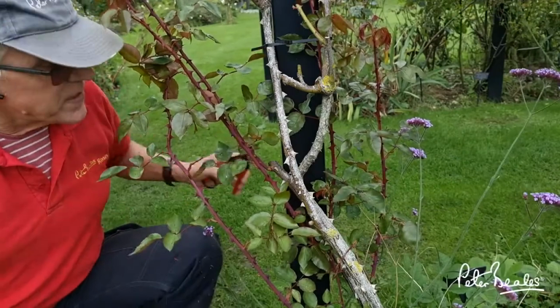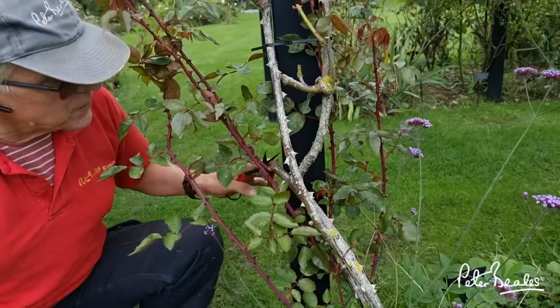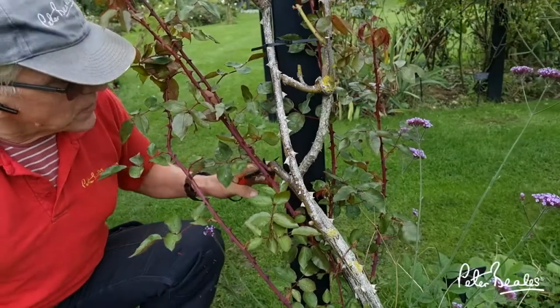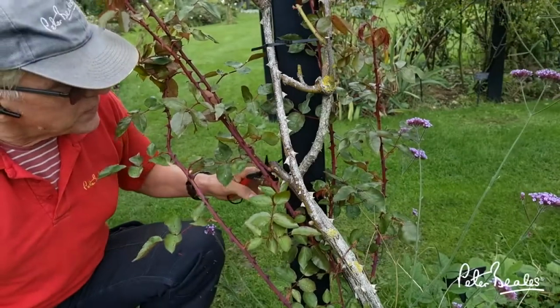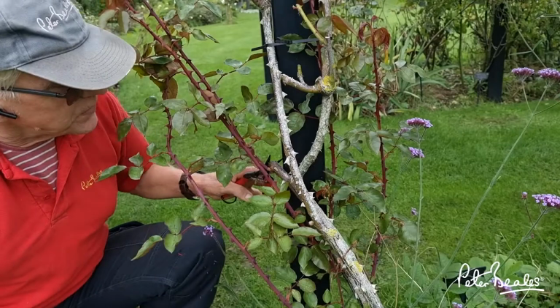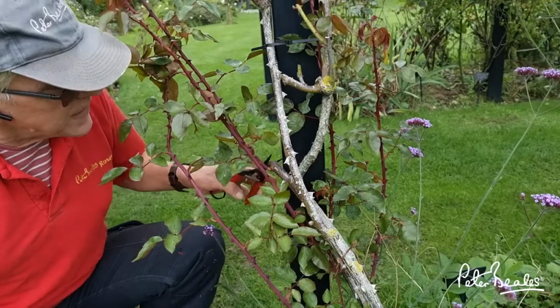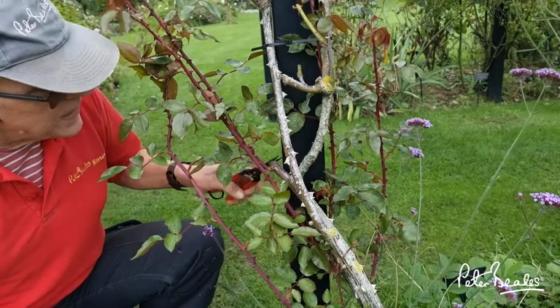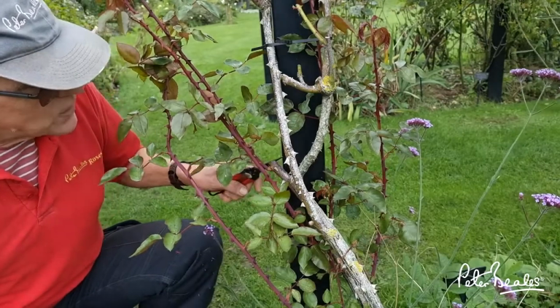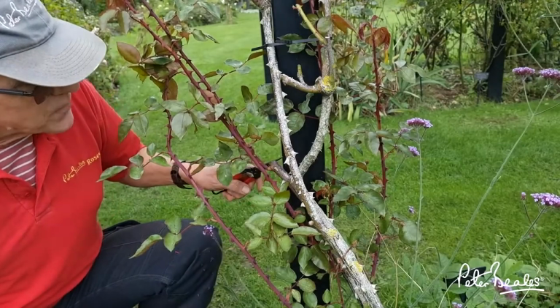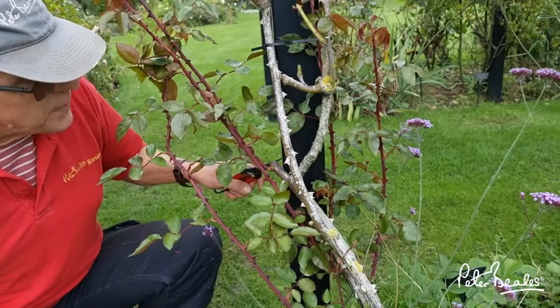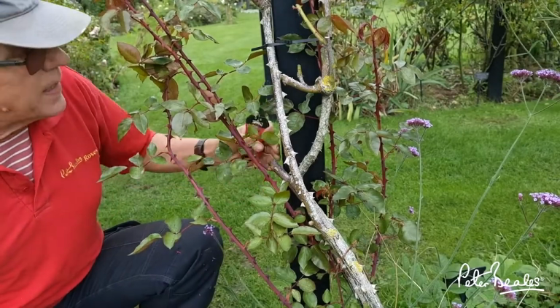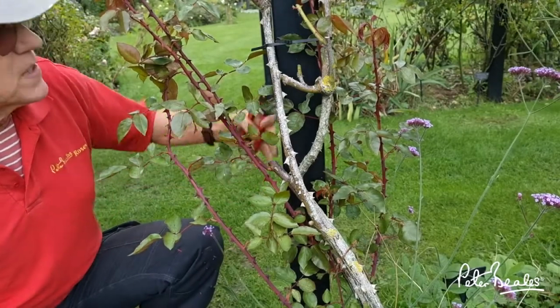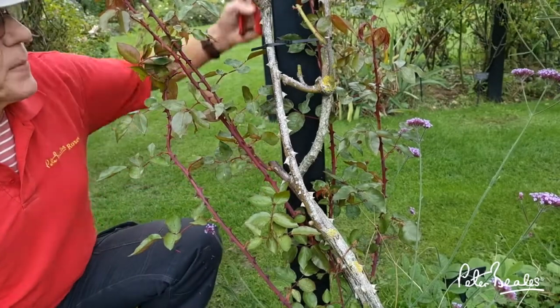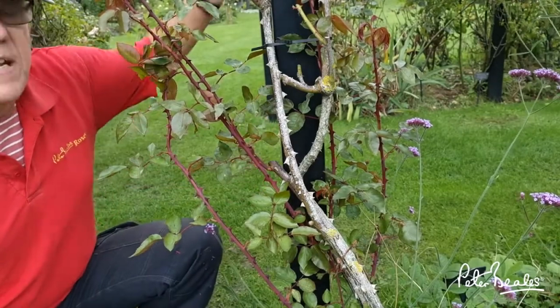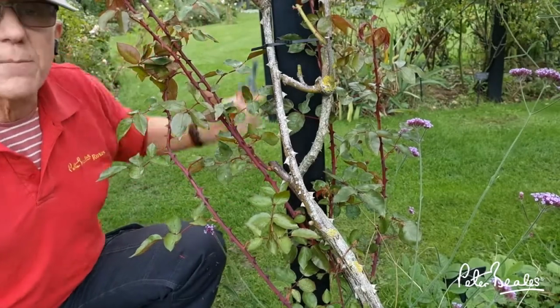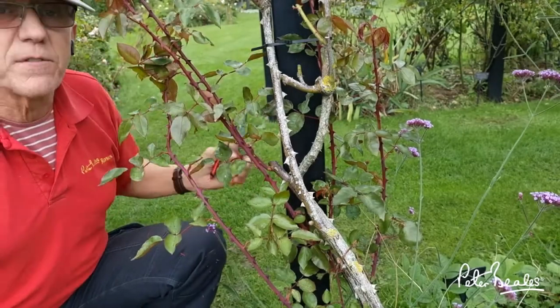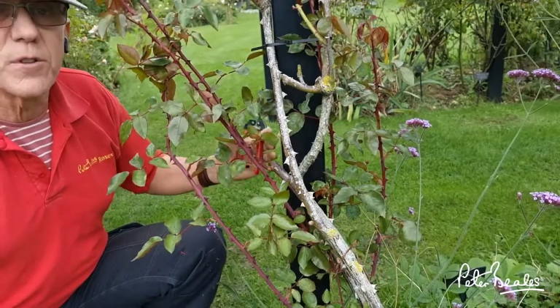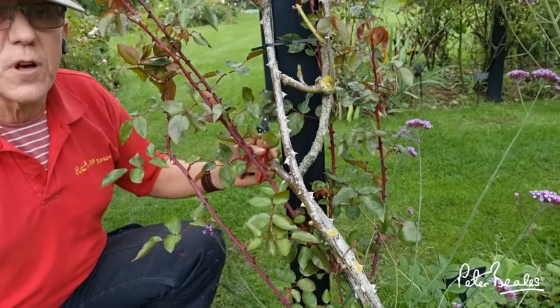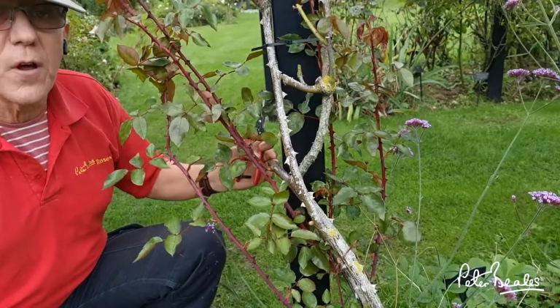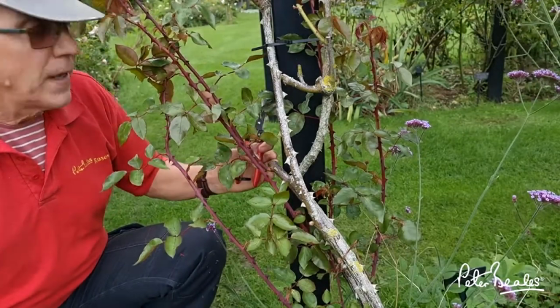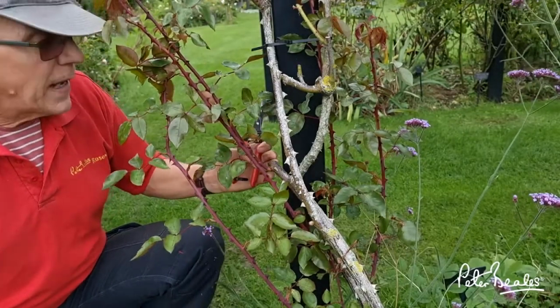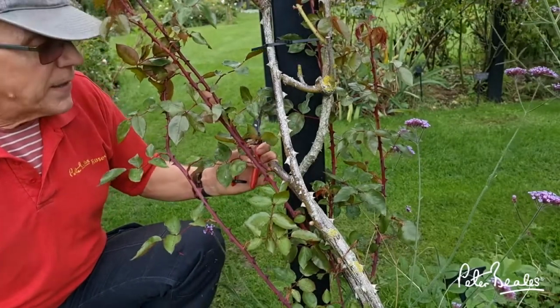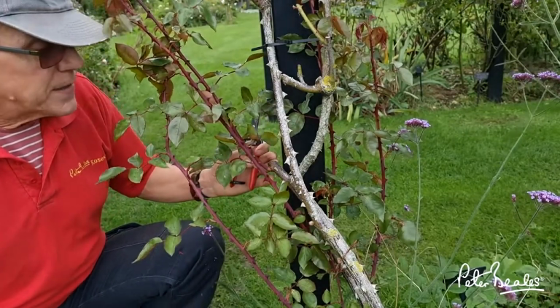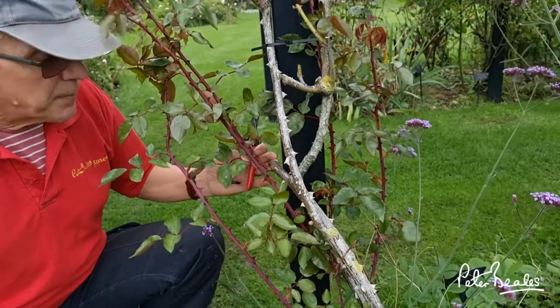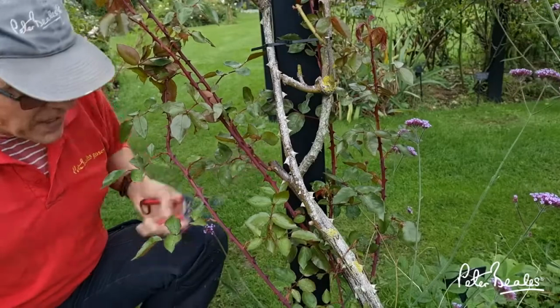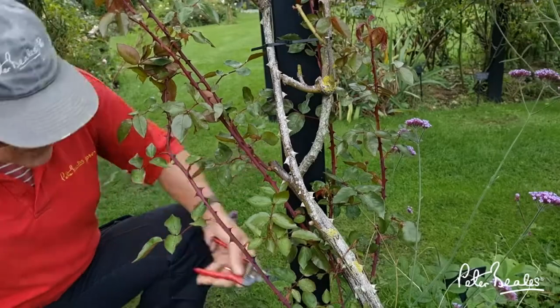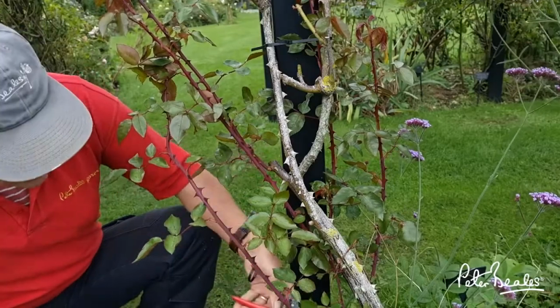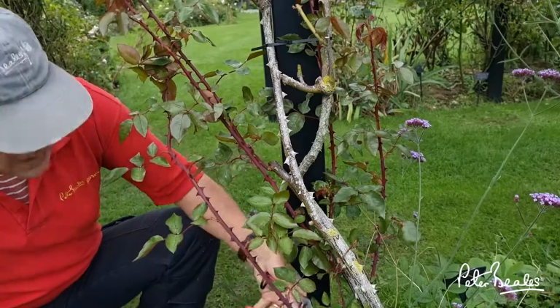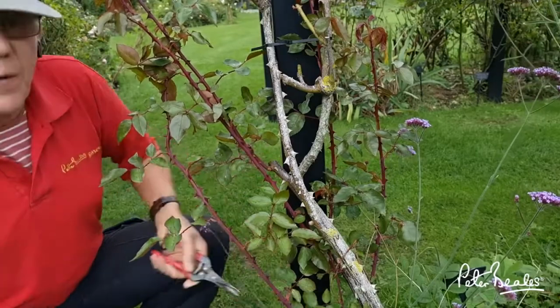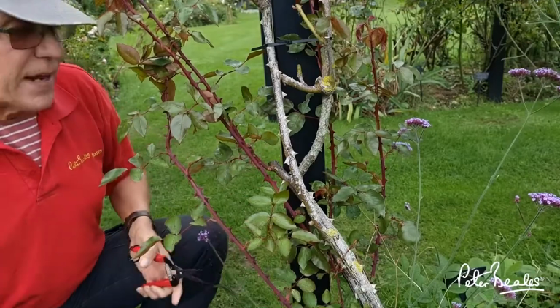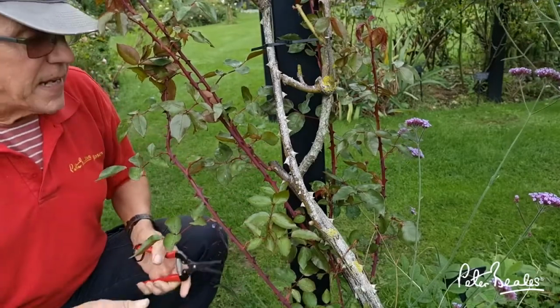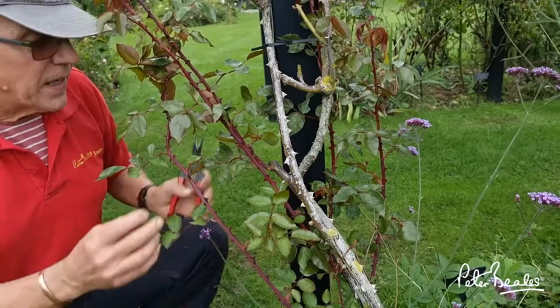So what we did — we took off, you can see here, a stem here which had about seven or eight foot of growth on, and another stem lower down here.